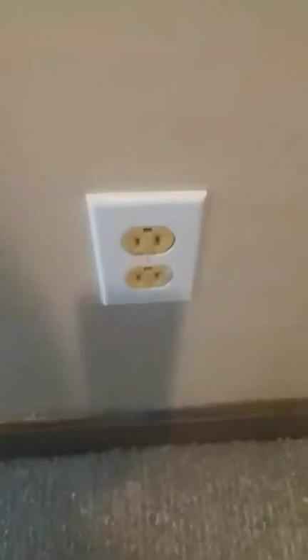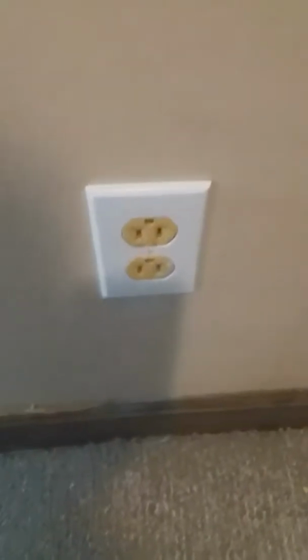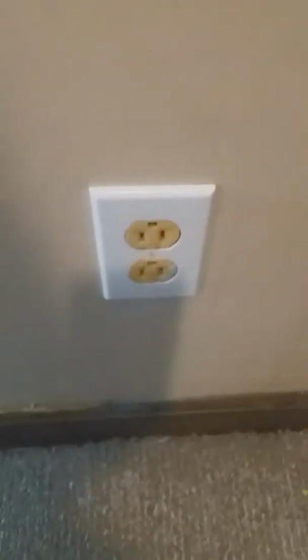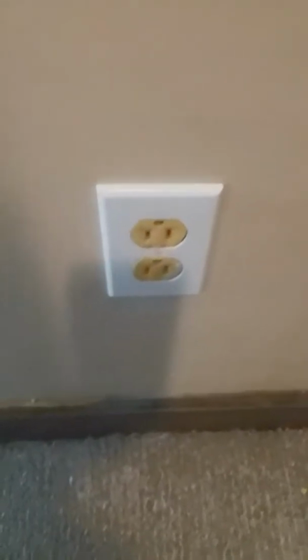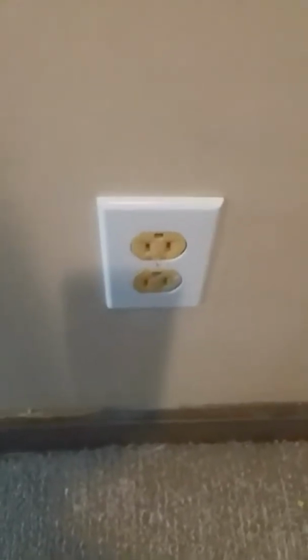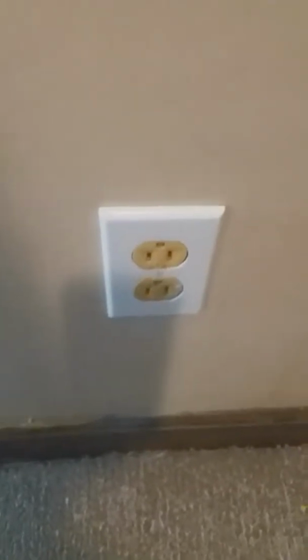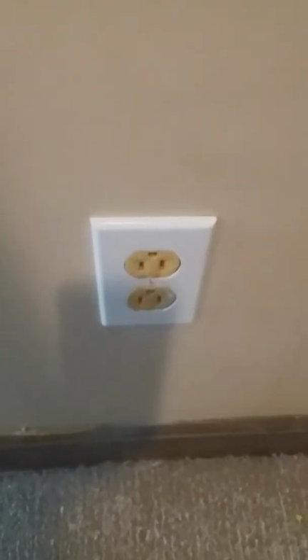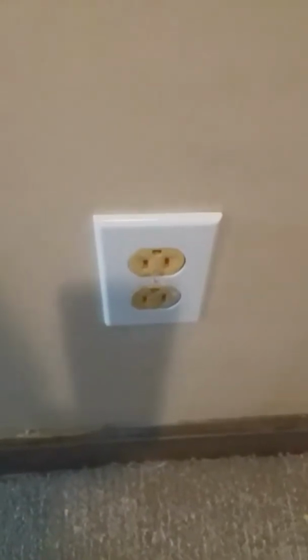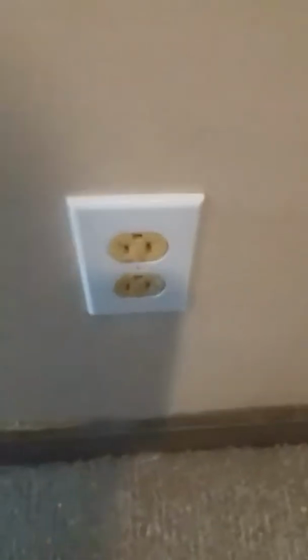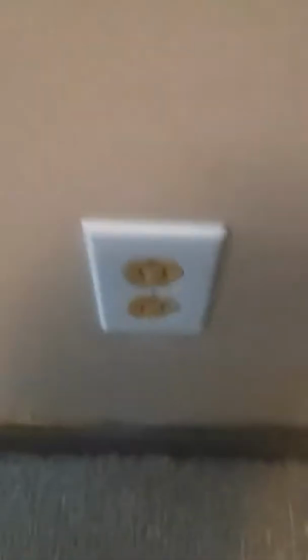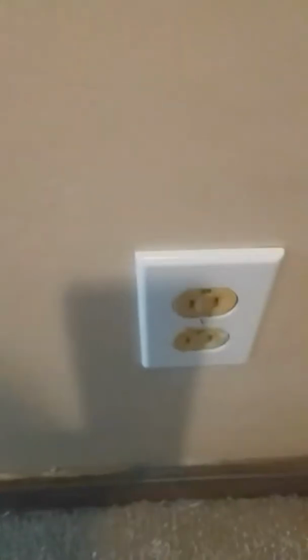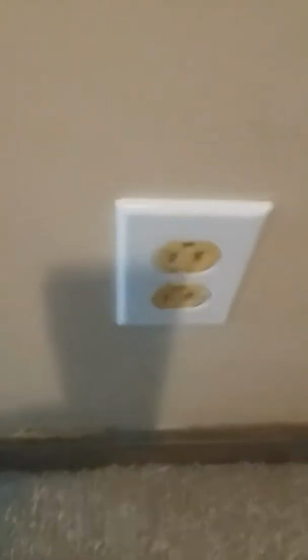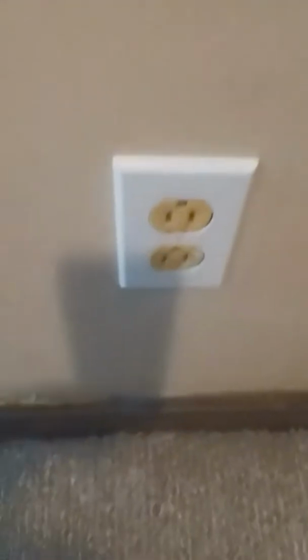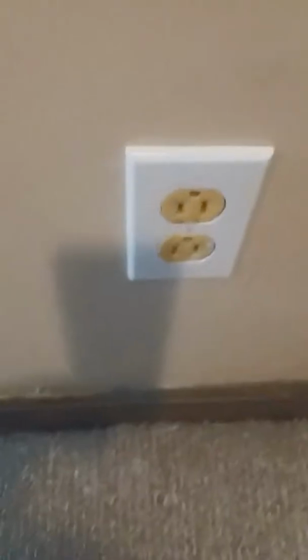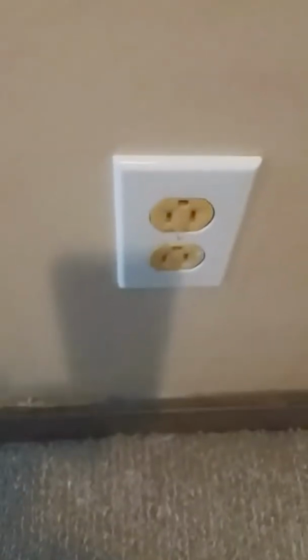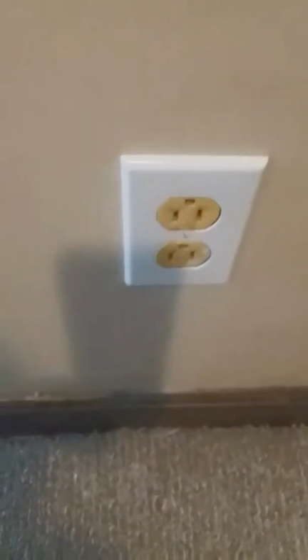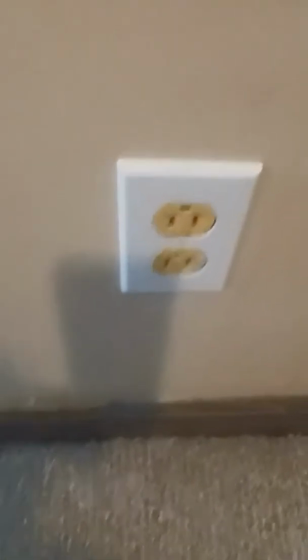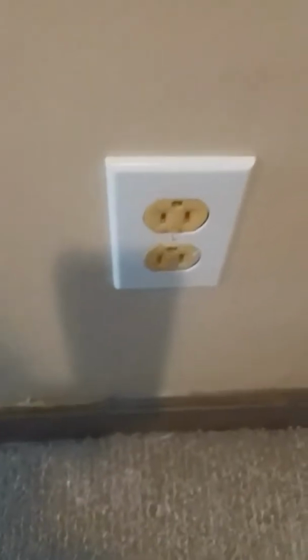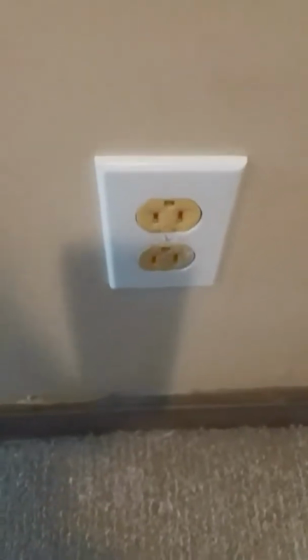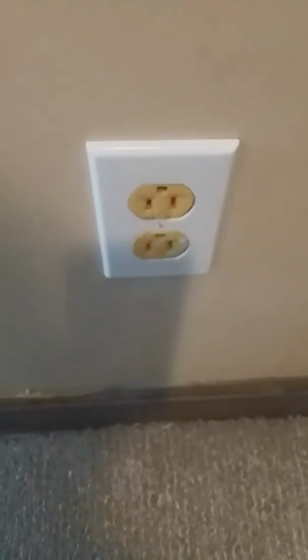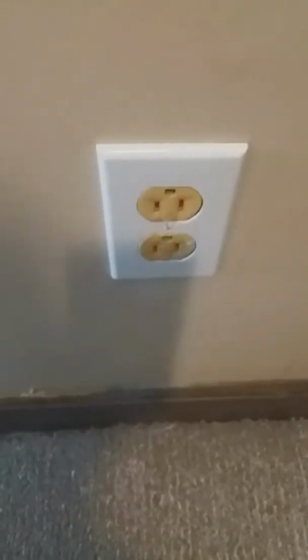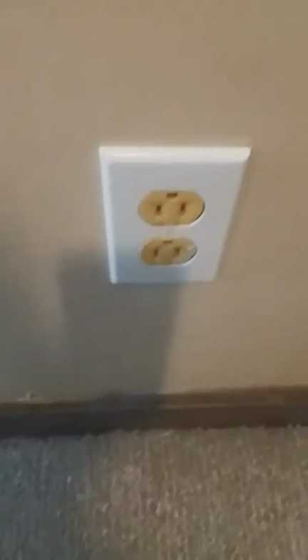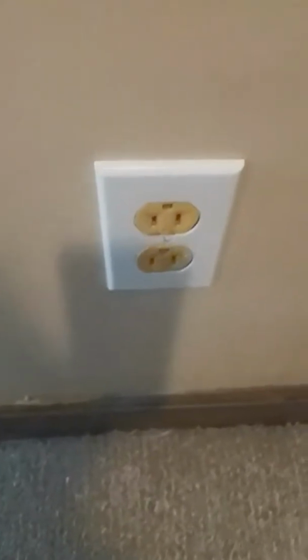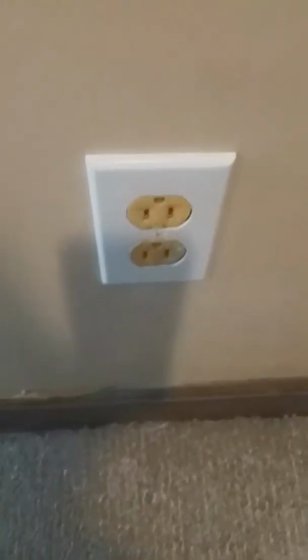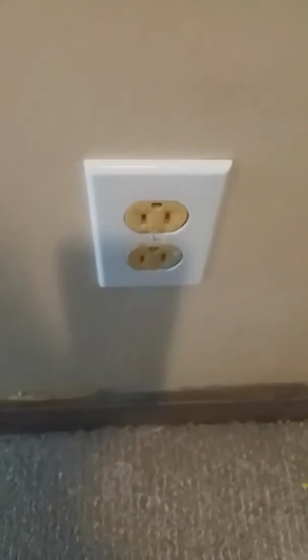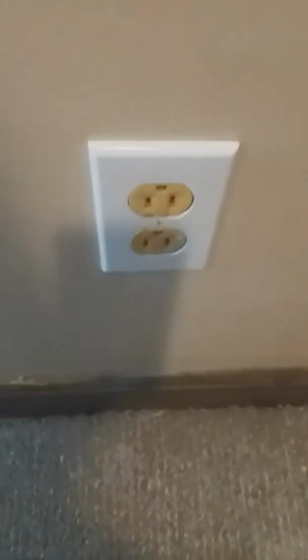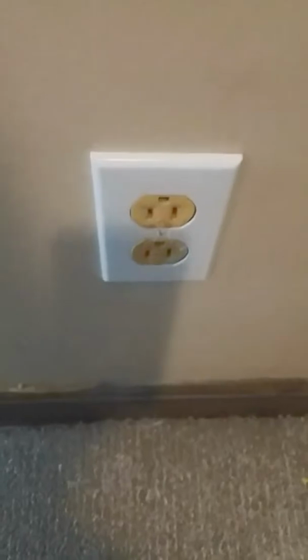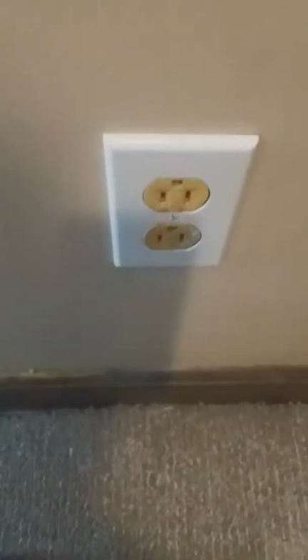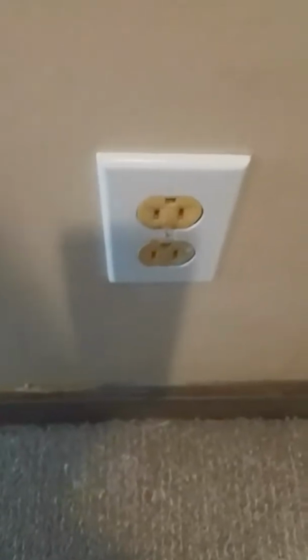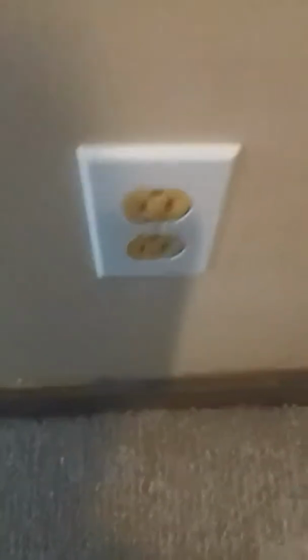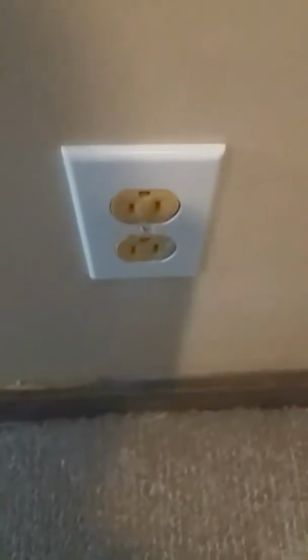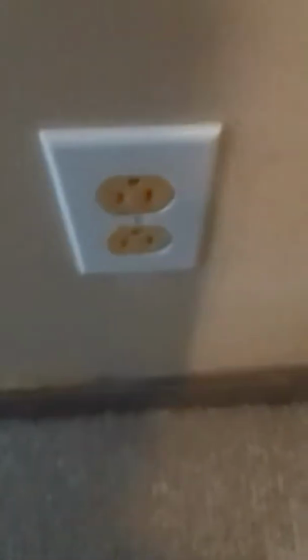Hi, this is Matt with the Low Cash Homestead, and today we are staring at a wall plate — or a receptacle. Today we're going to be talking about device charging.